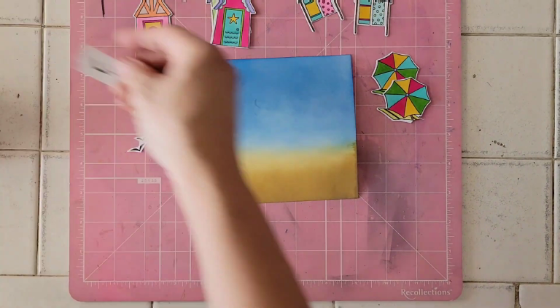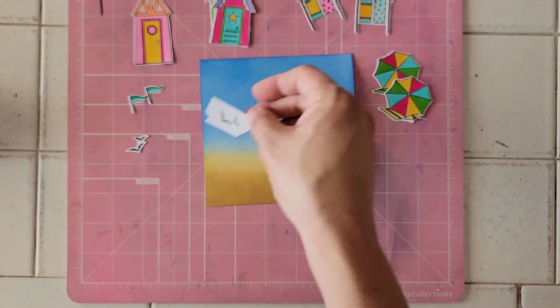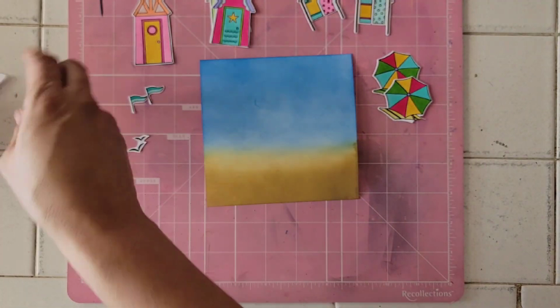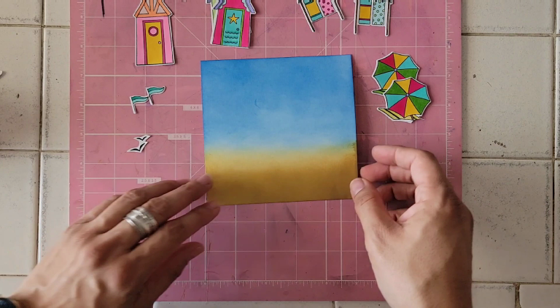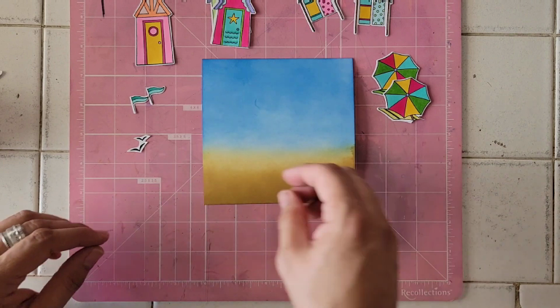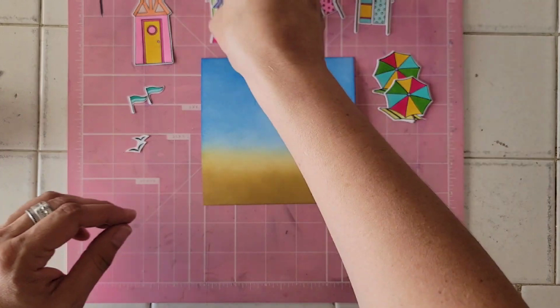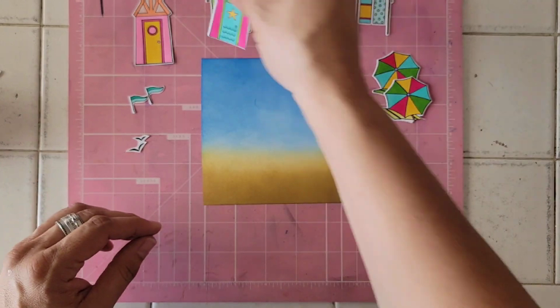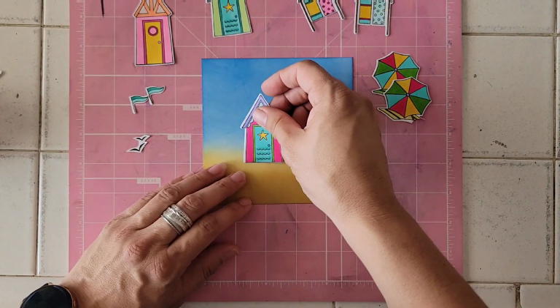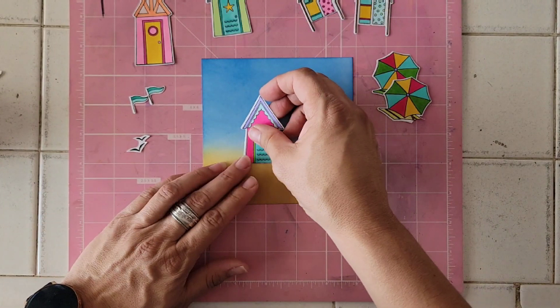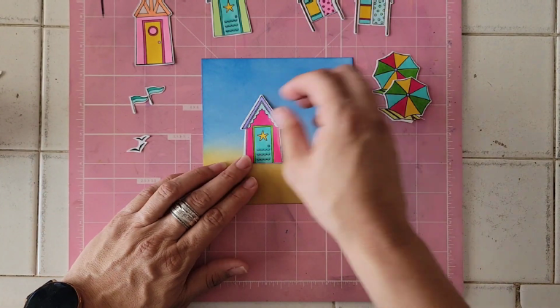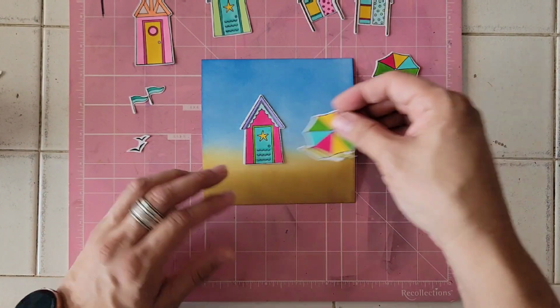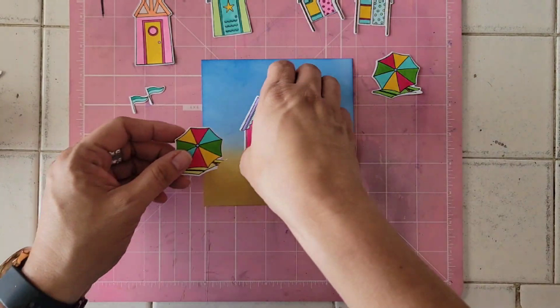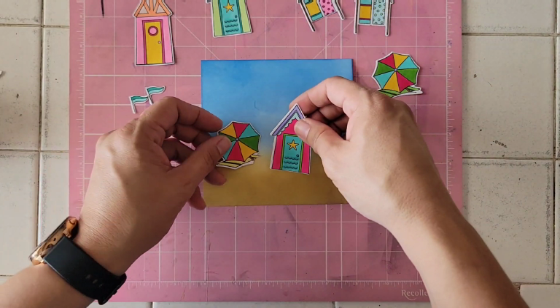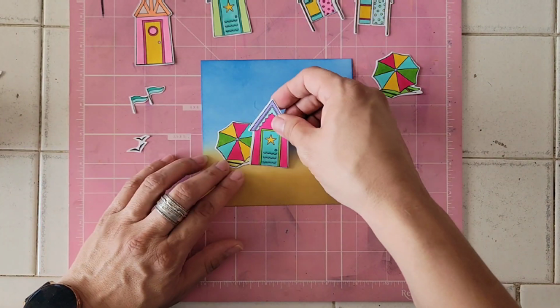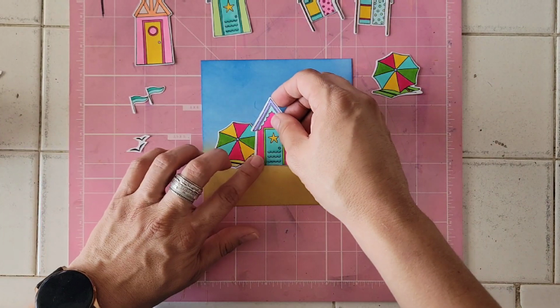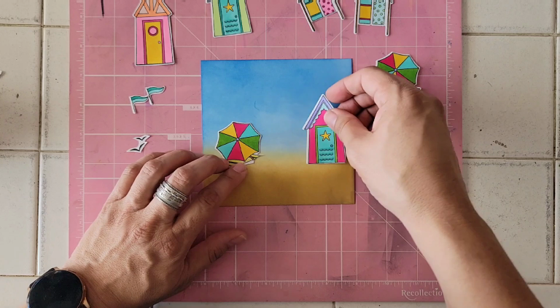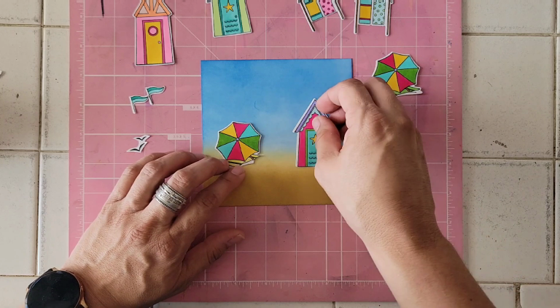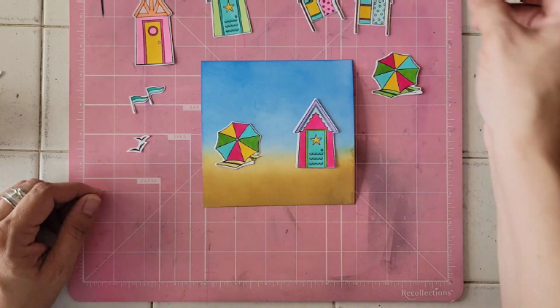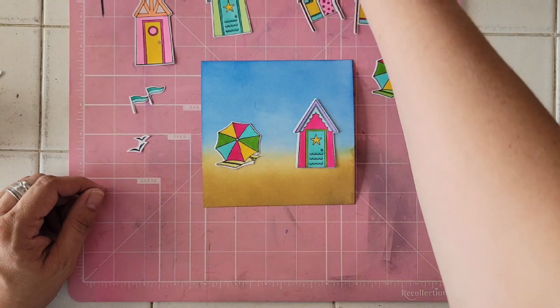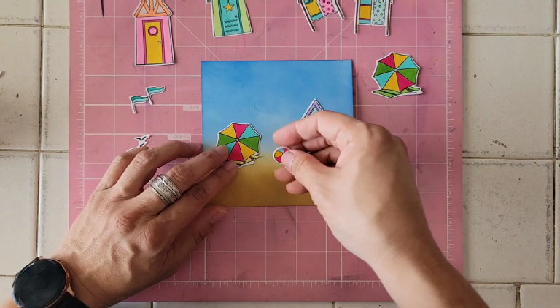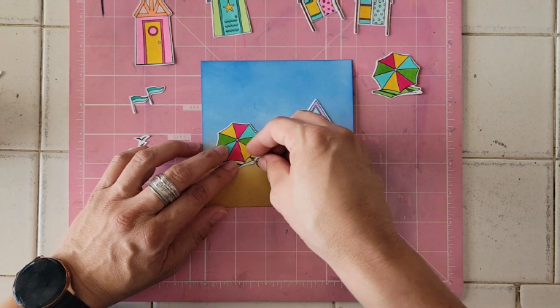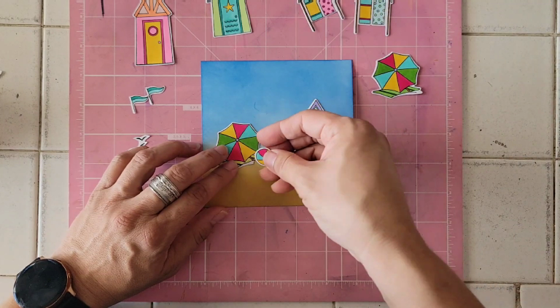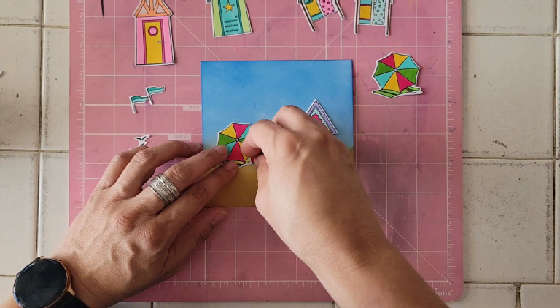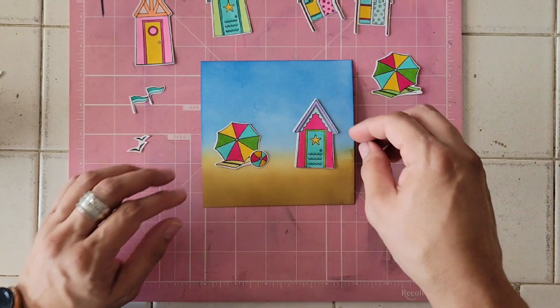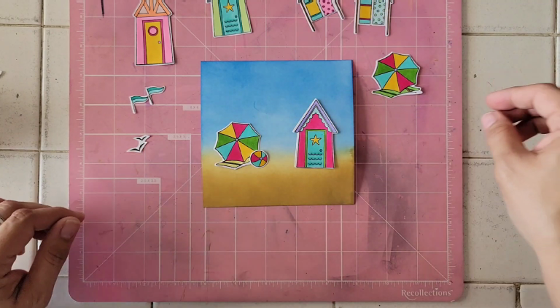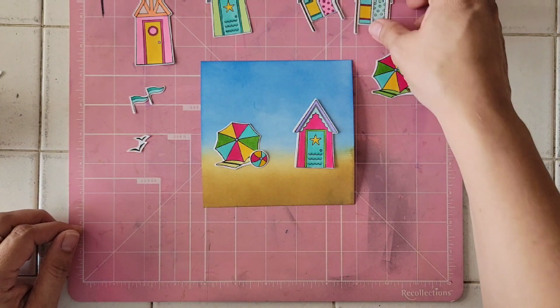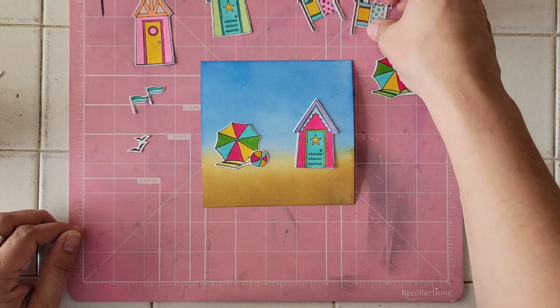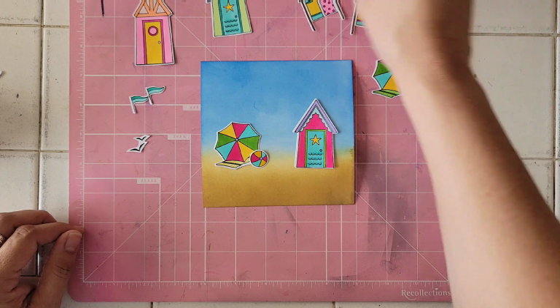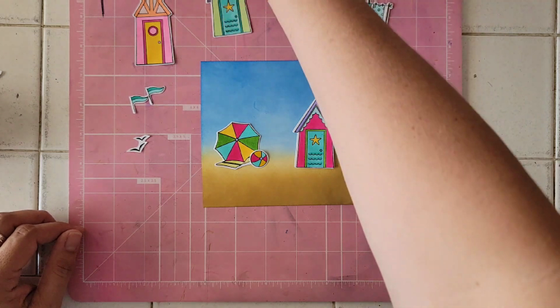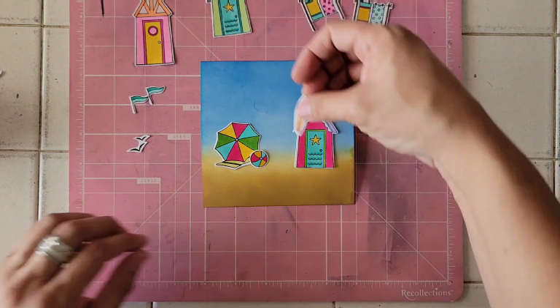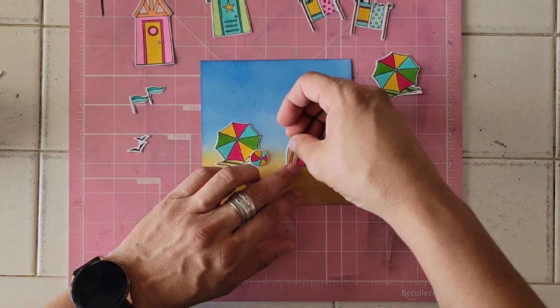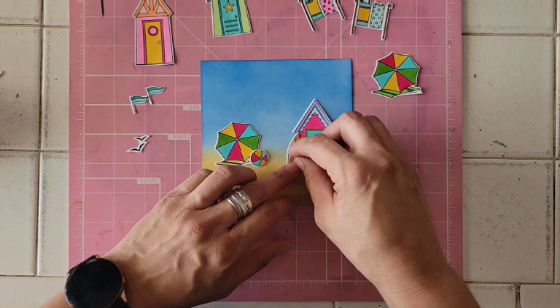That stamp set that I did share earlier, I did die cut and color off camera. And now I'm just placing it to see what I like best. I actually end up using a different hut, not the one shown here. I think it actually looks nicer.